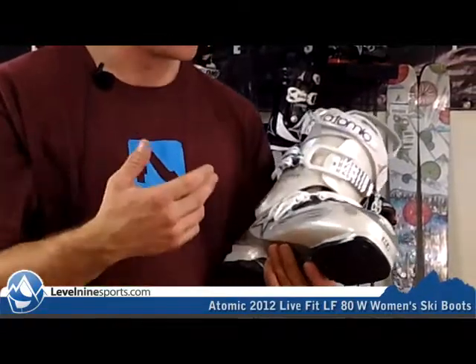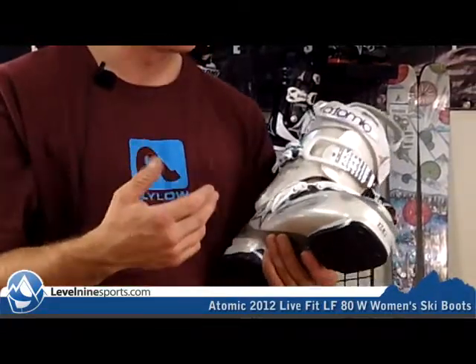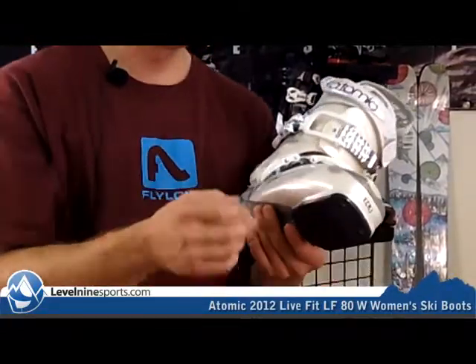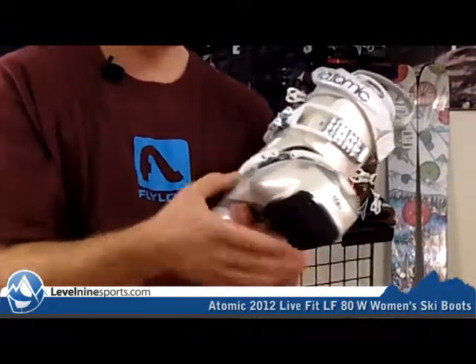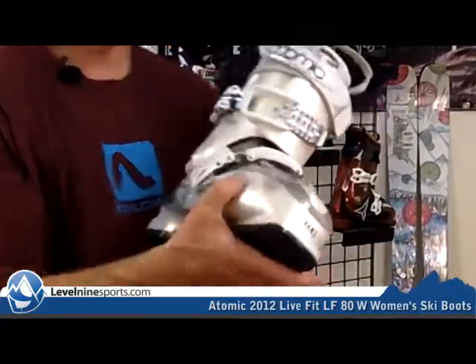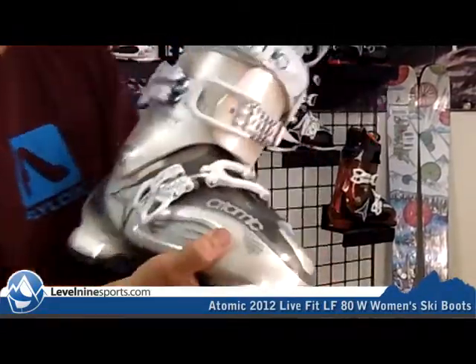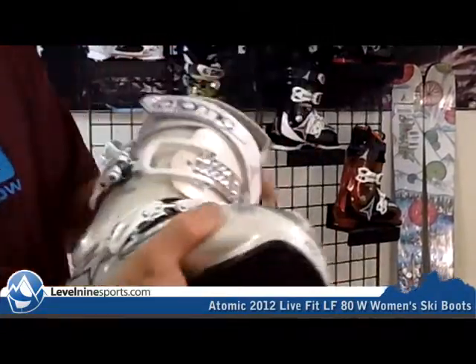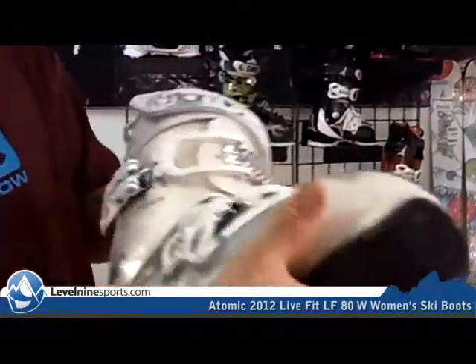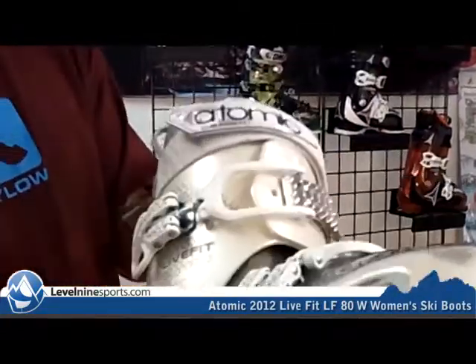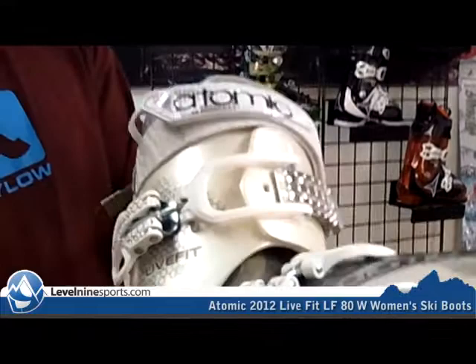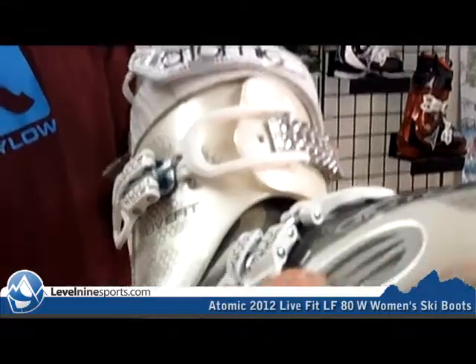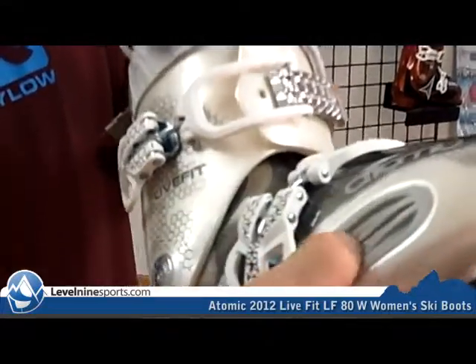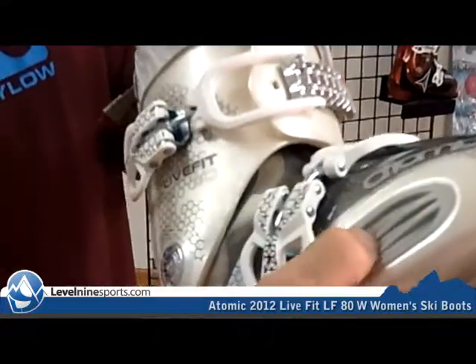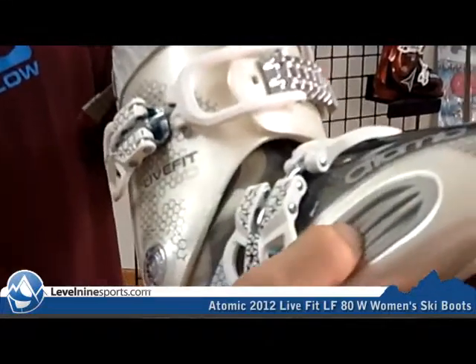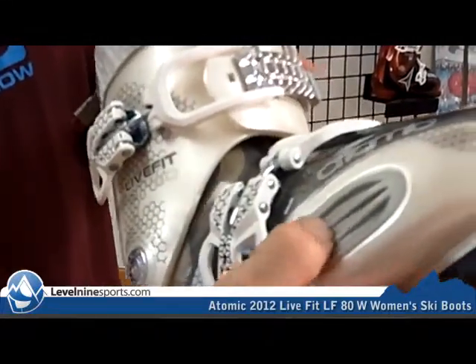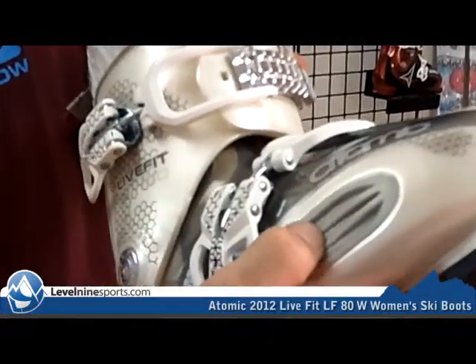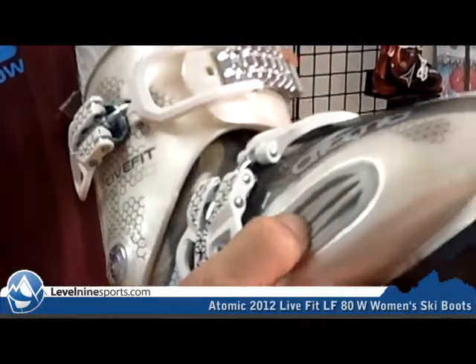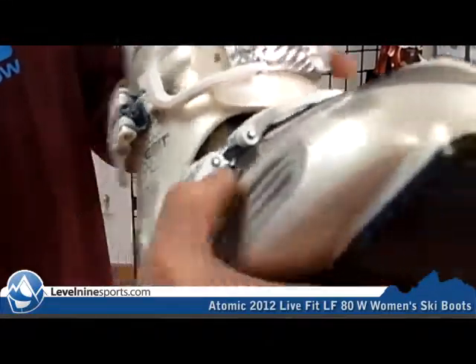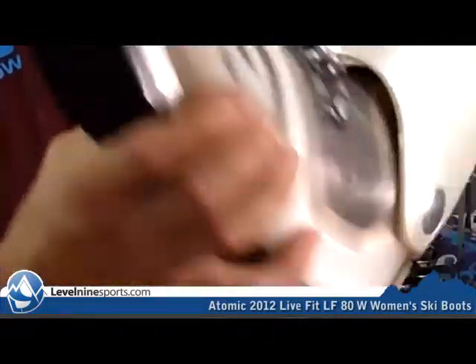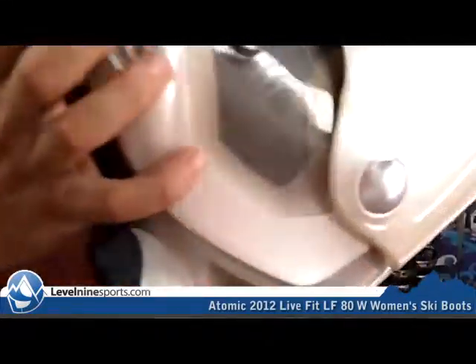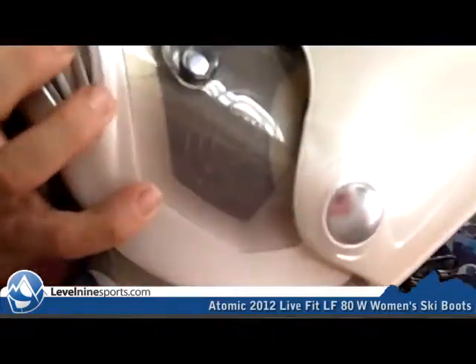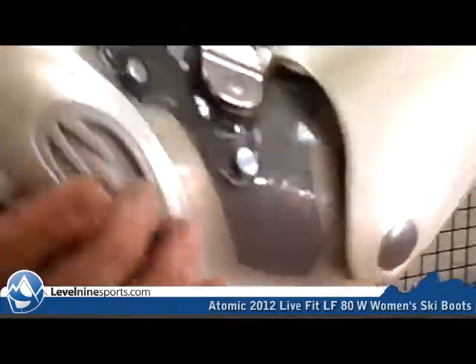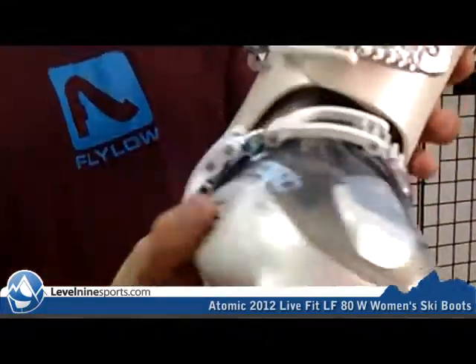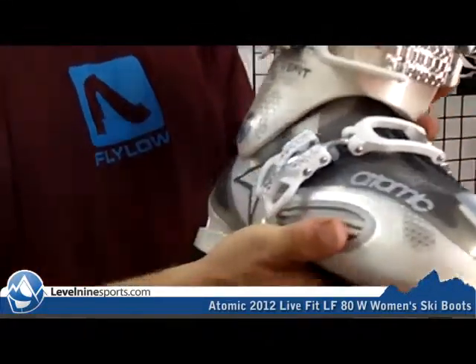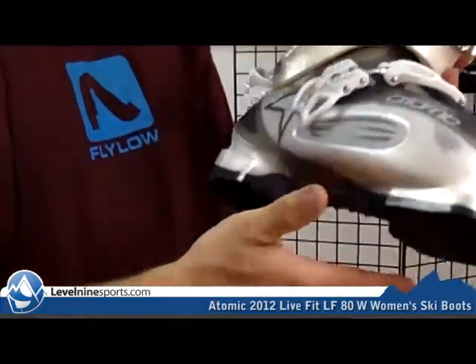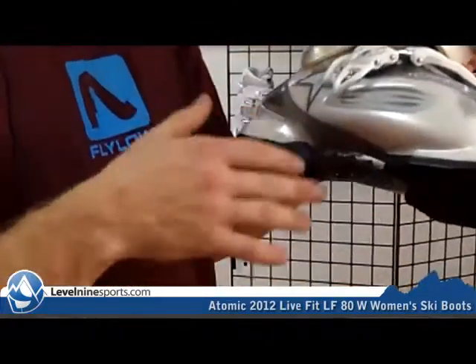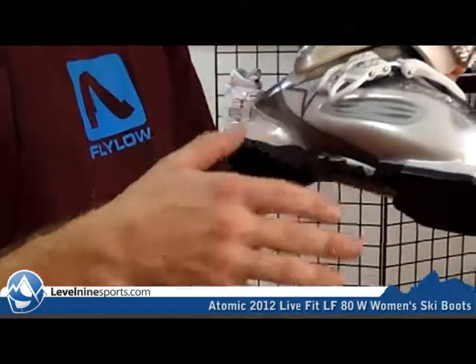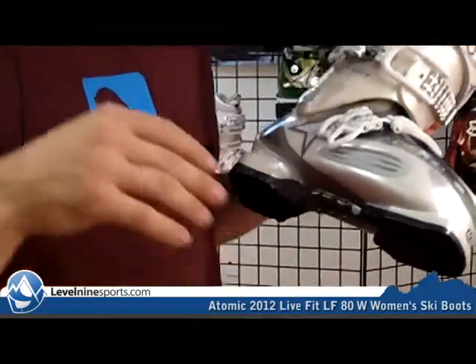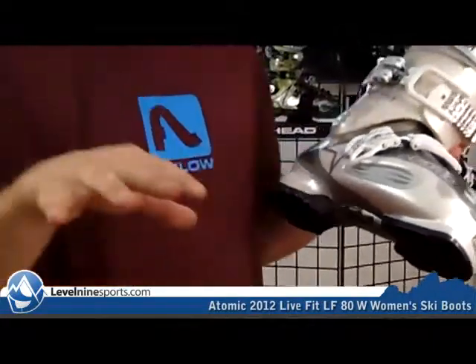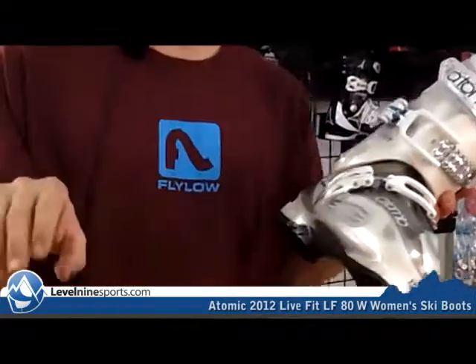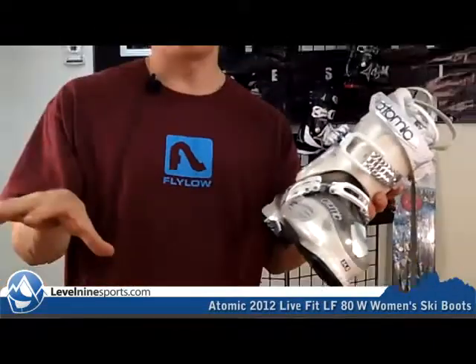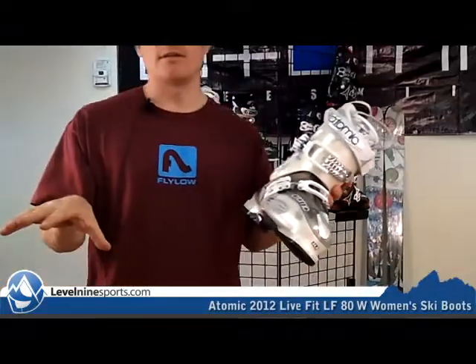What's really cool about these is you can see this side thing here is kind of rubbery, and that's supposed to give you a little bit of a cushion for your foot.